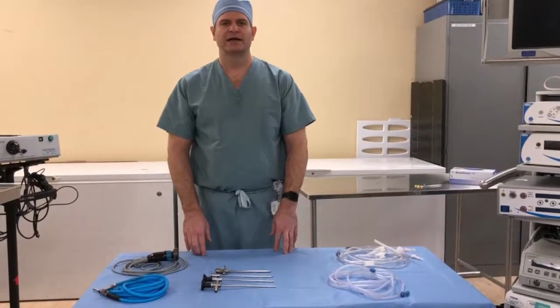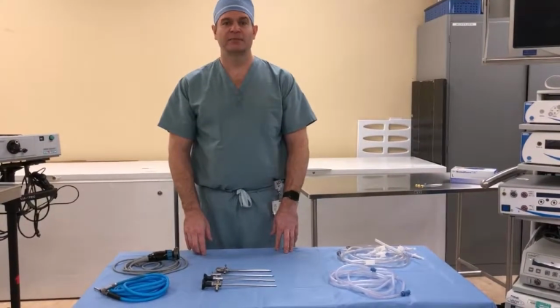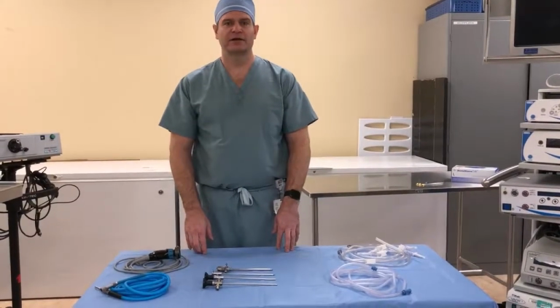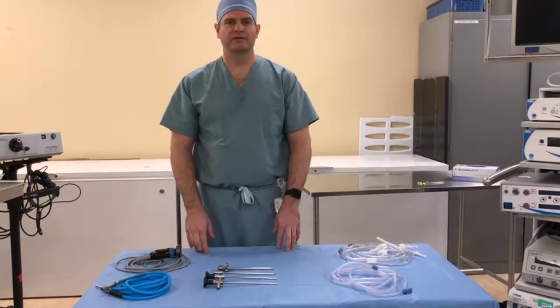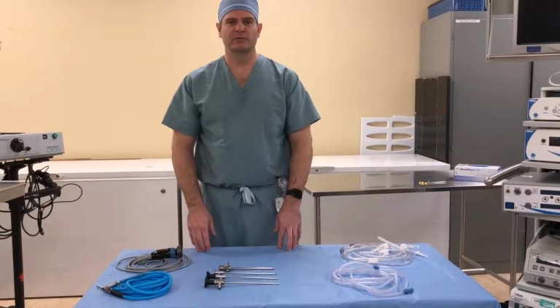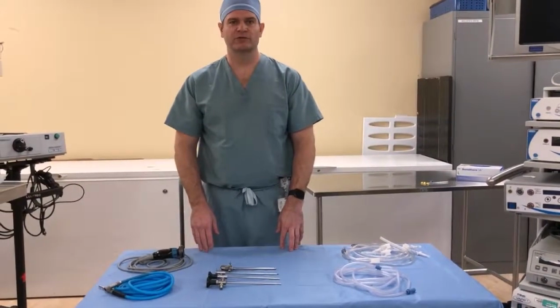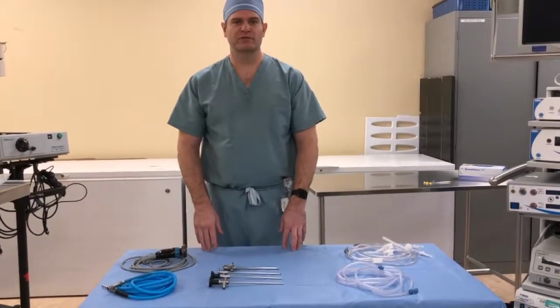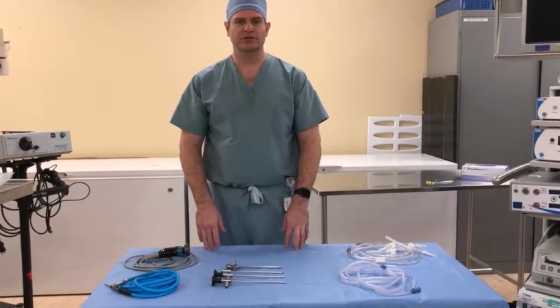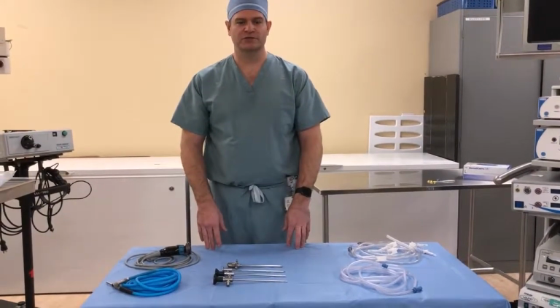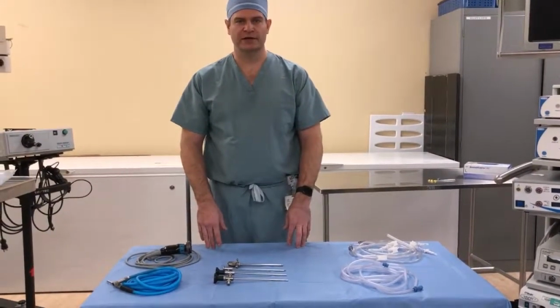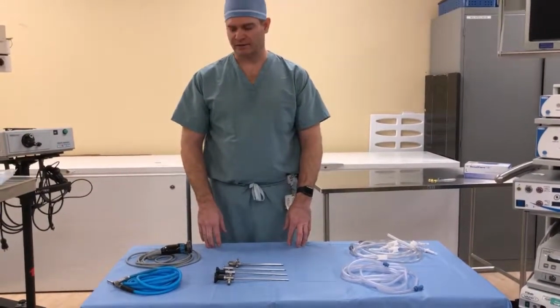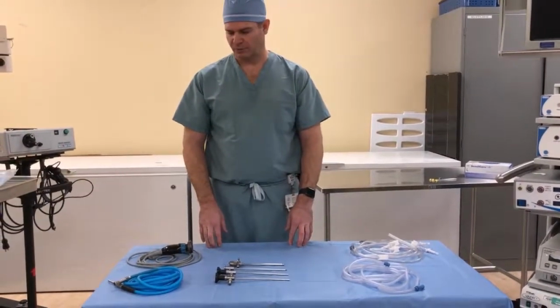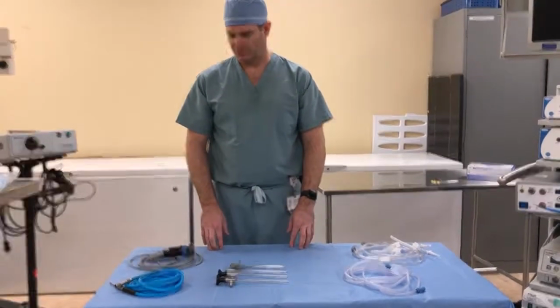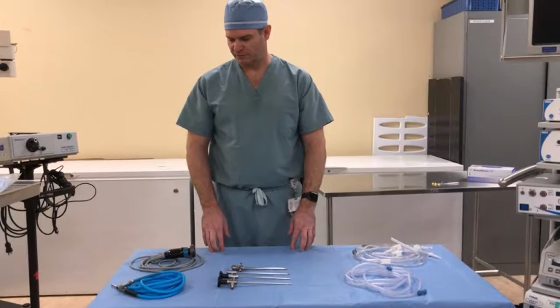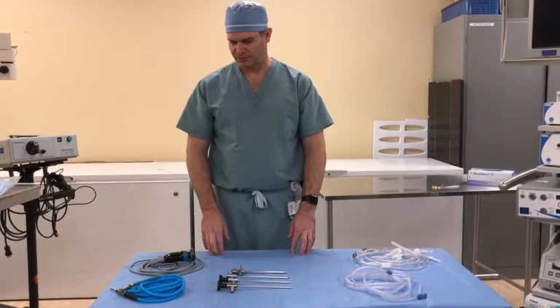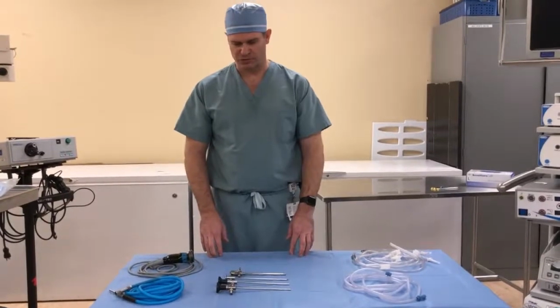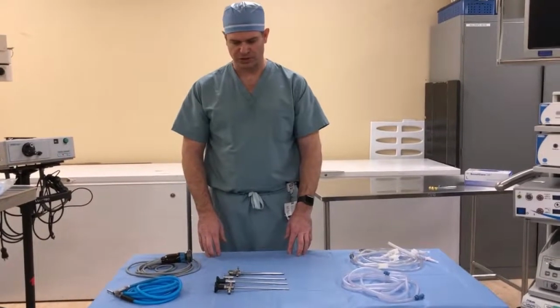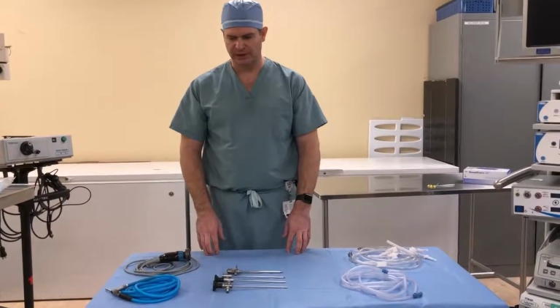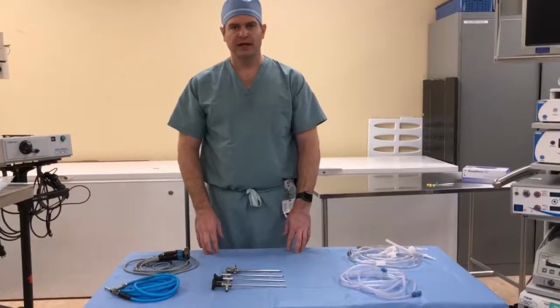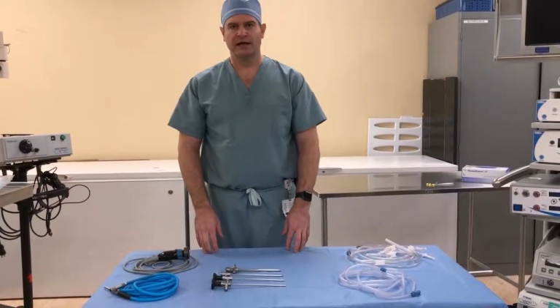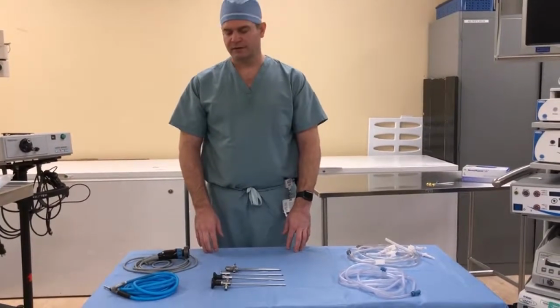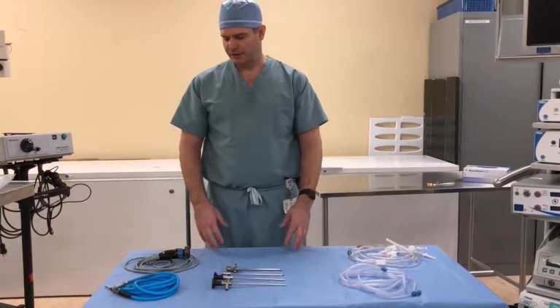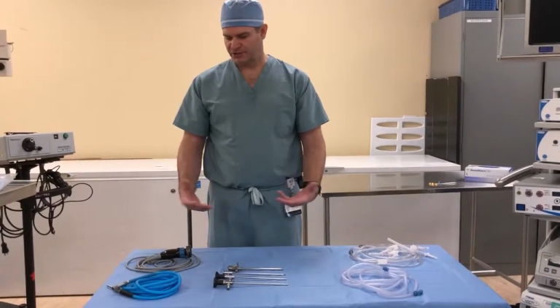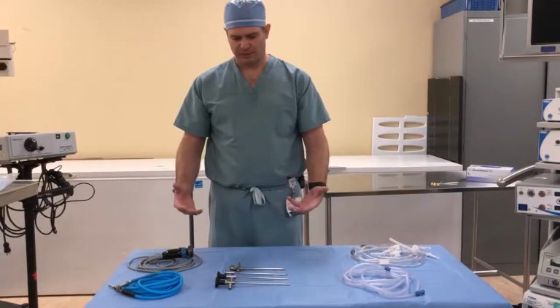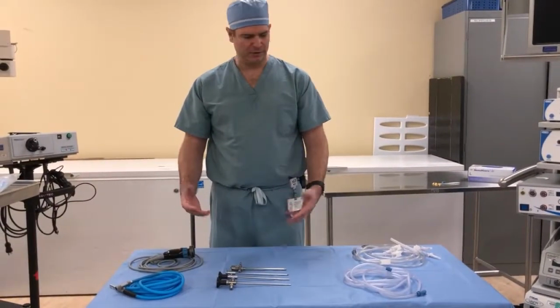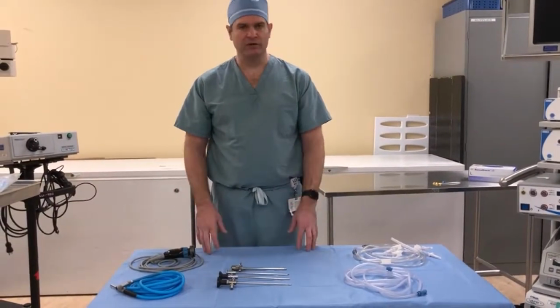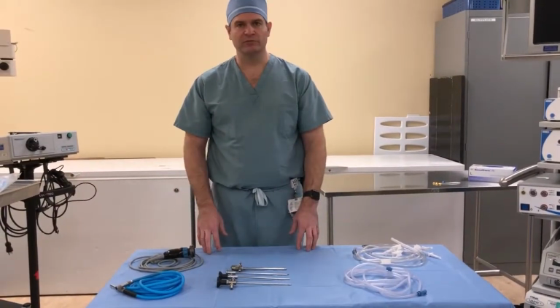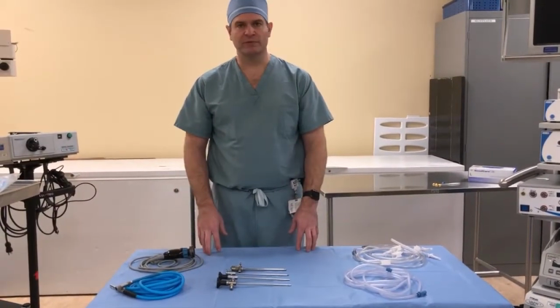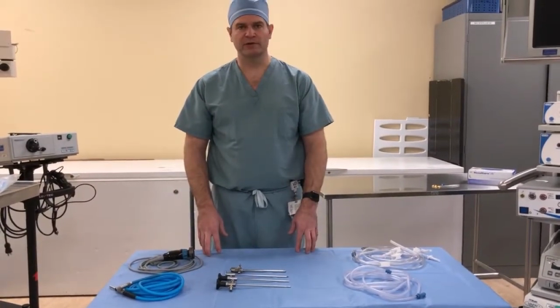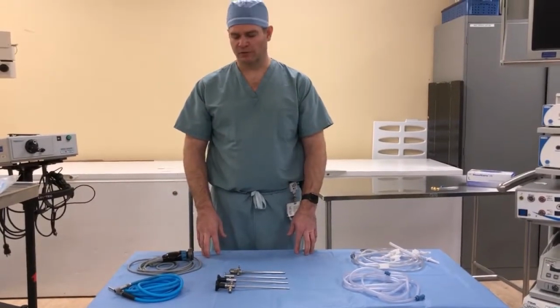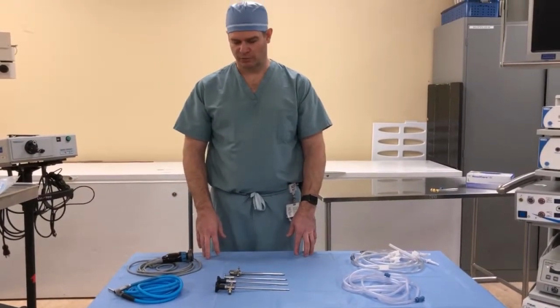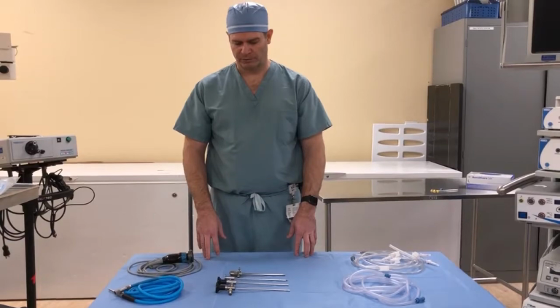I'm Greg McCandry from the University of Rochester and I'm going to be giving a demonstration on how to set up the arthroscopic video equipment.